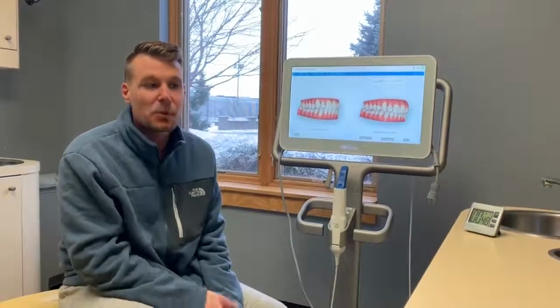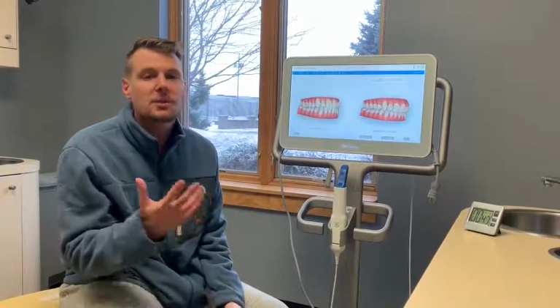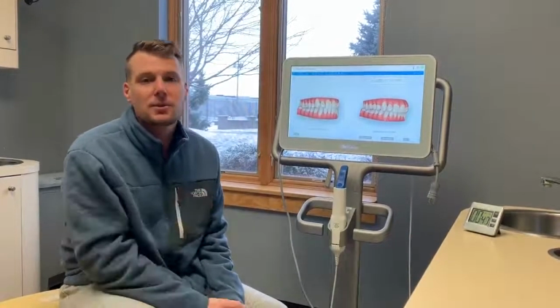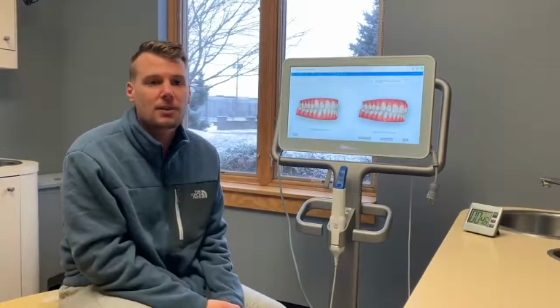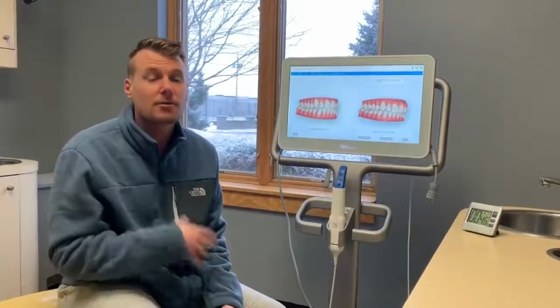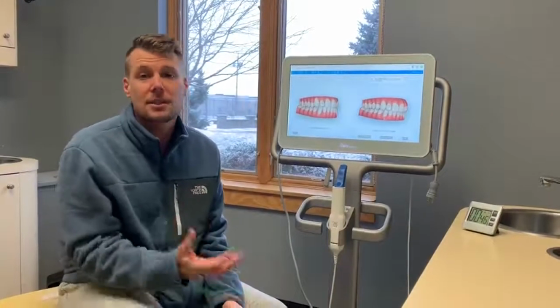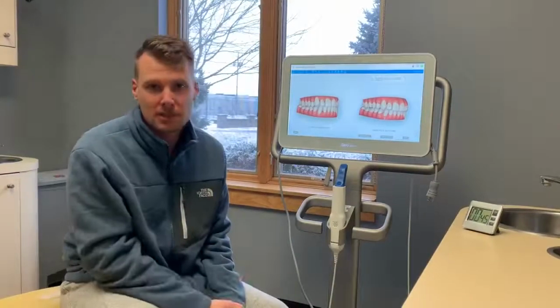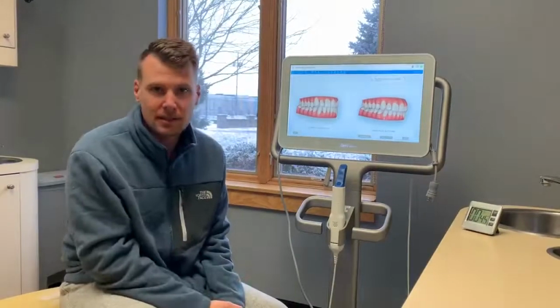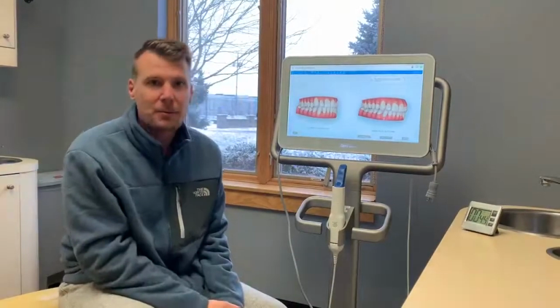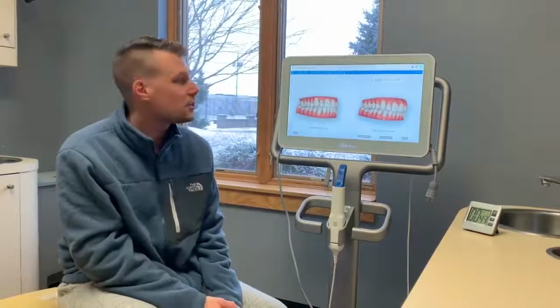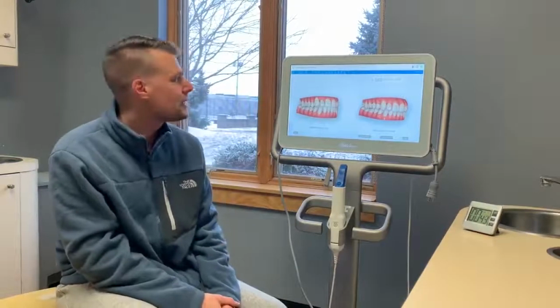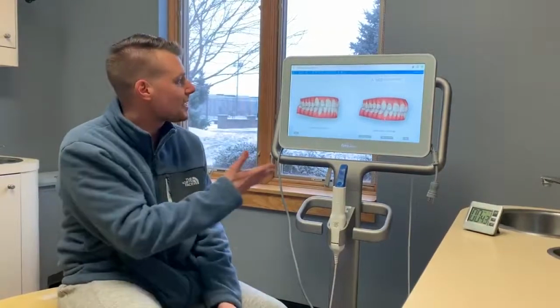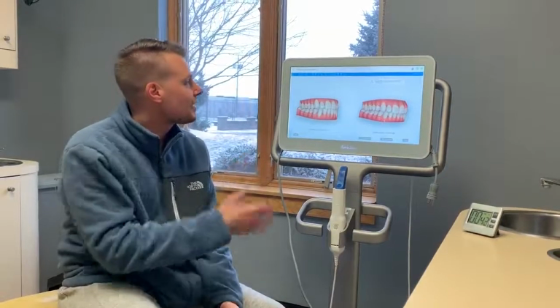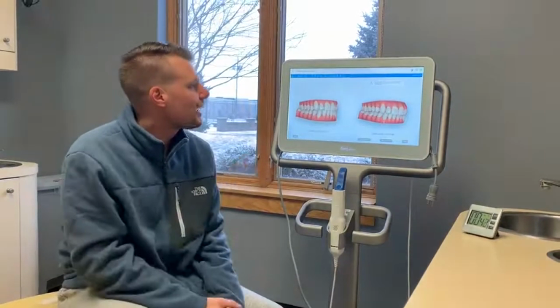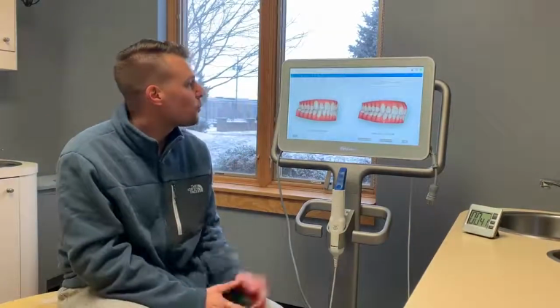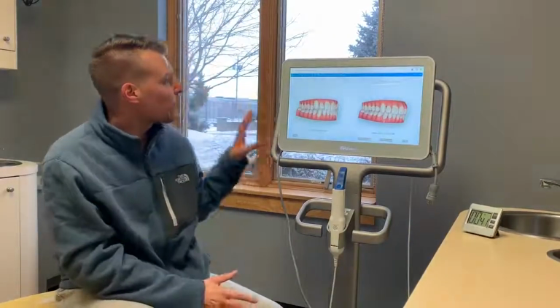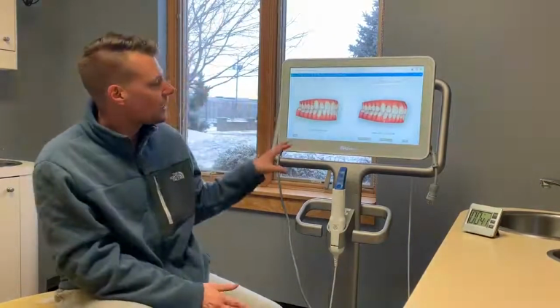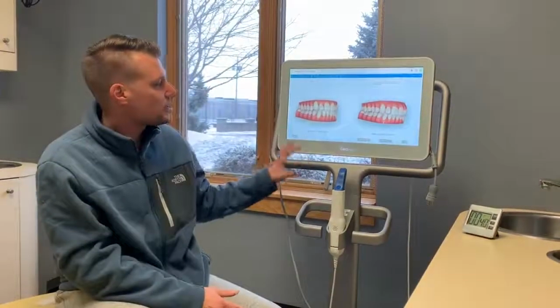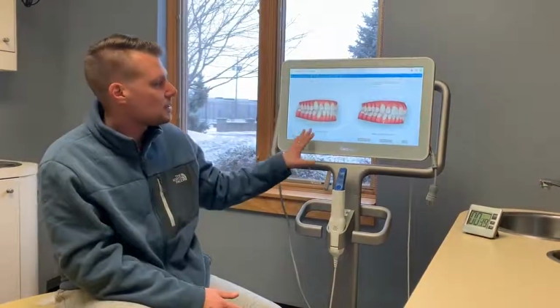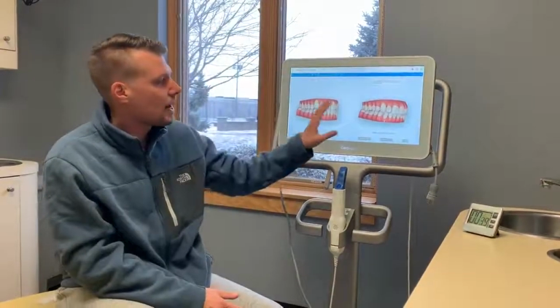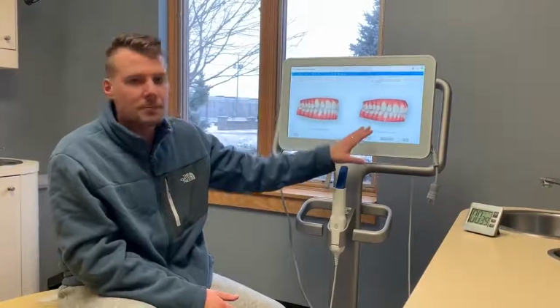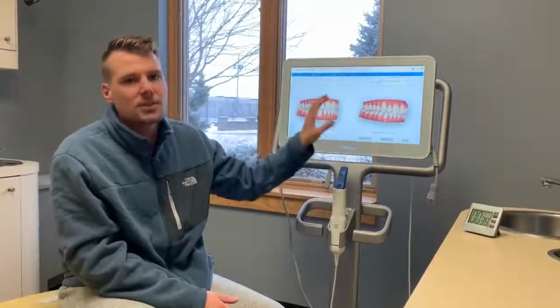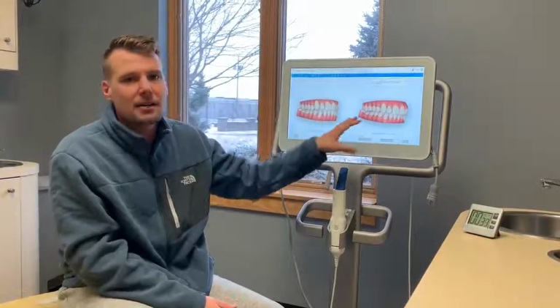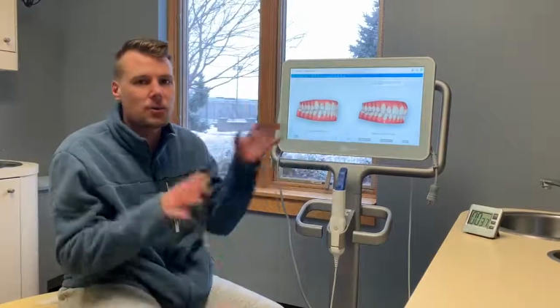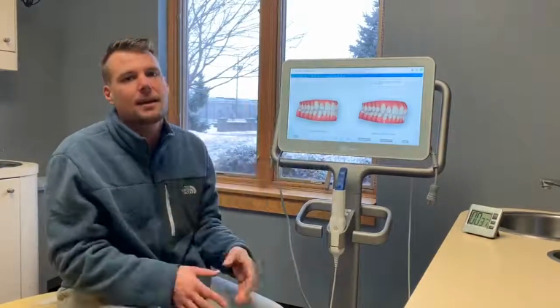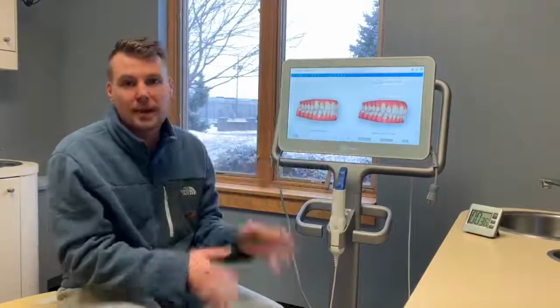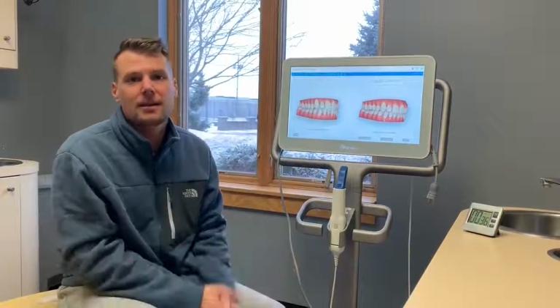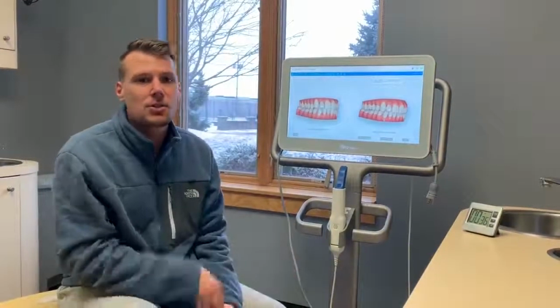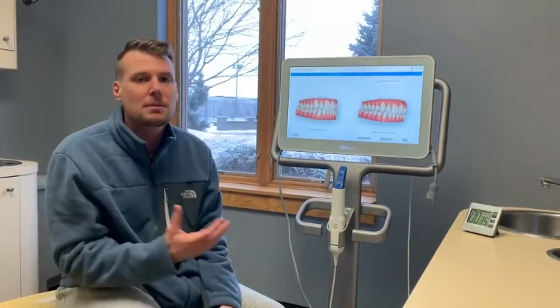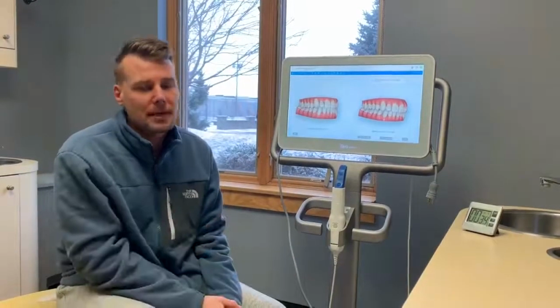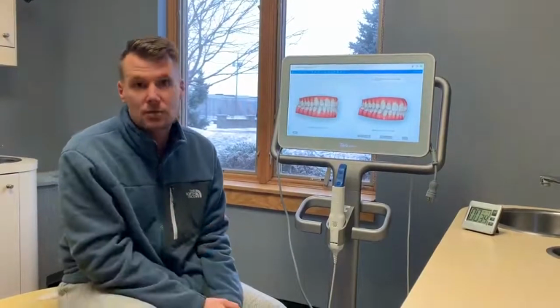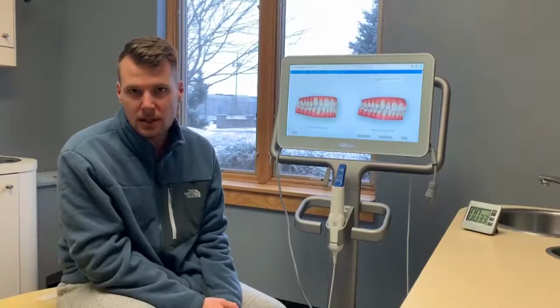Well, one of the things we'd like to do is offer a free consultation for Invisalign. What we do is we scan, and the benefit of that is you can see your outcome — your simulated outcome — right then and there, so you can make the best decision for yourself.